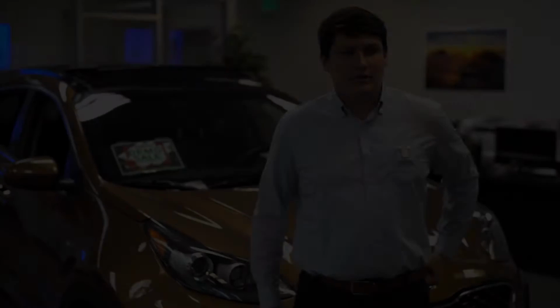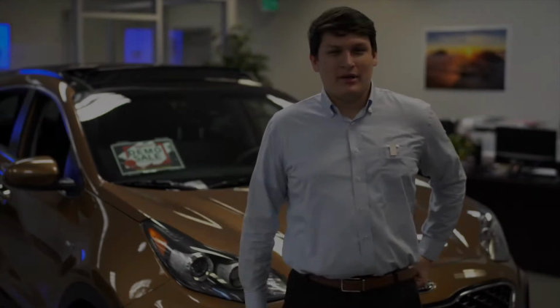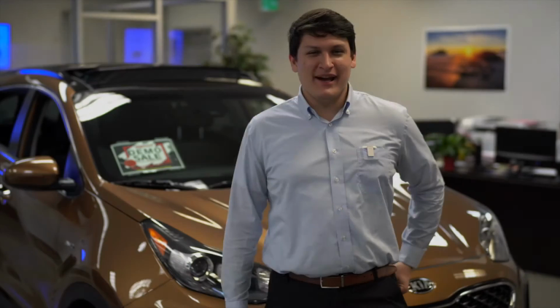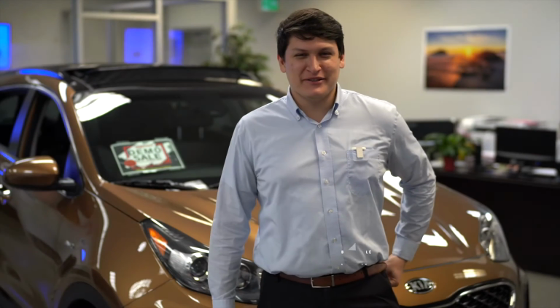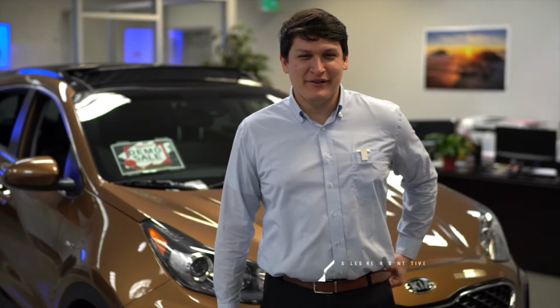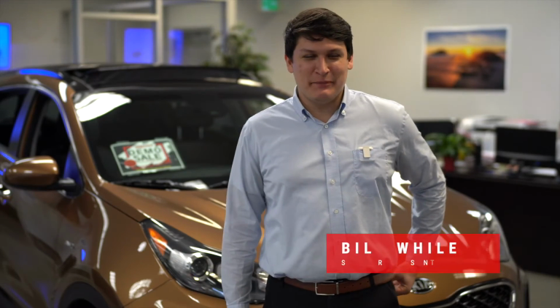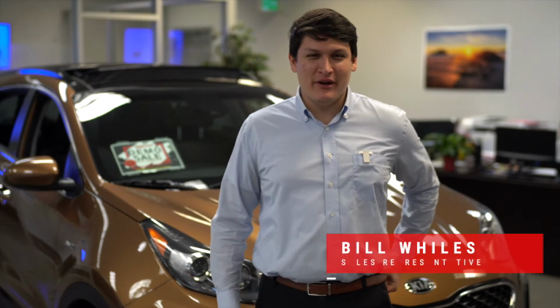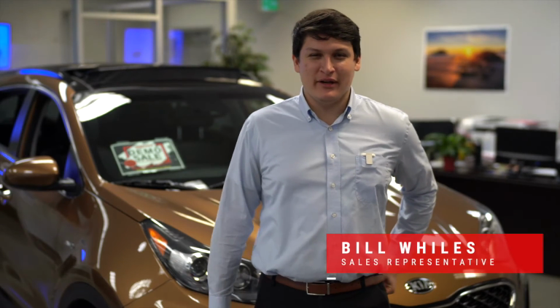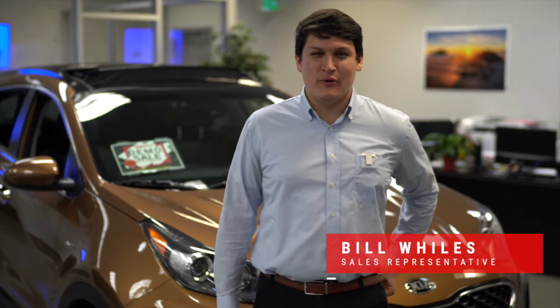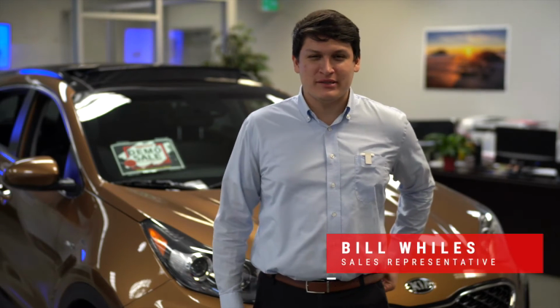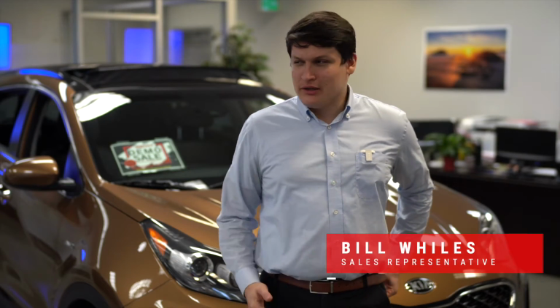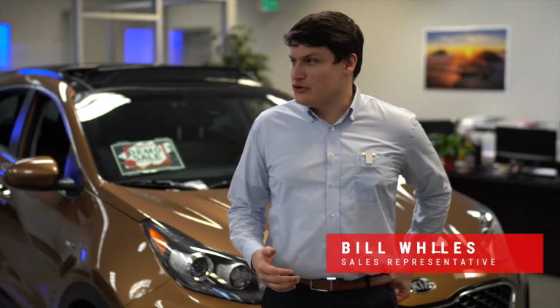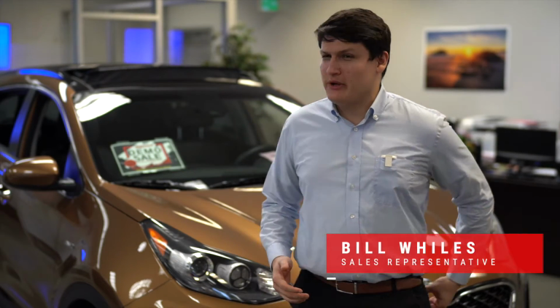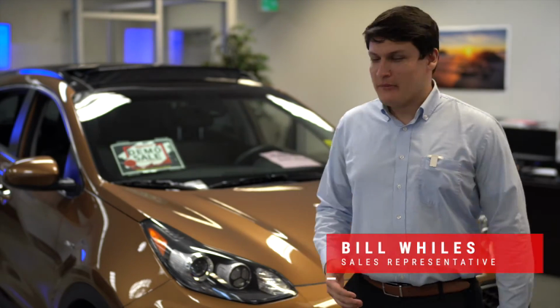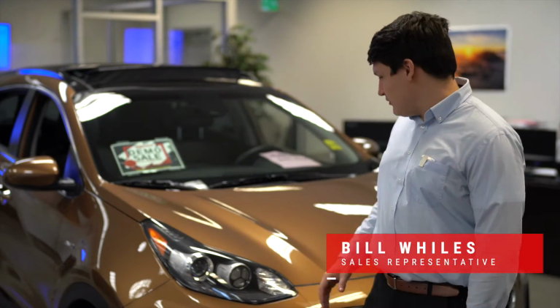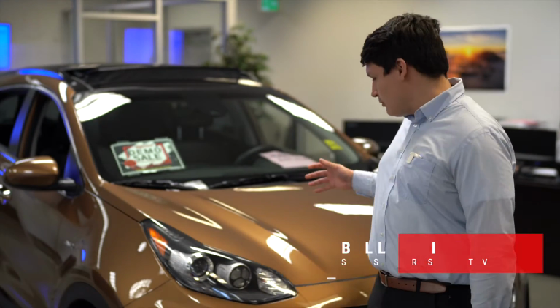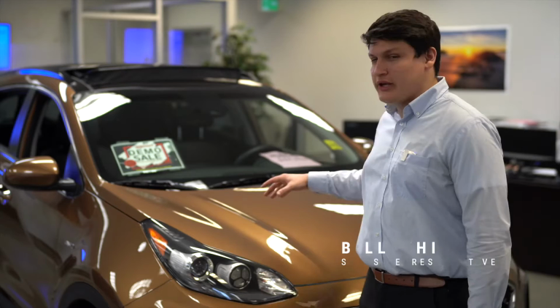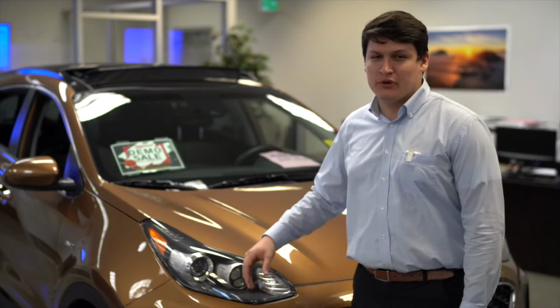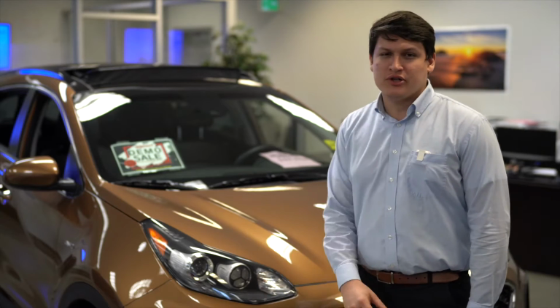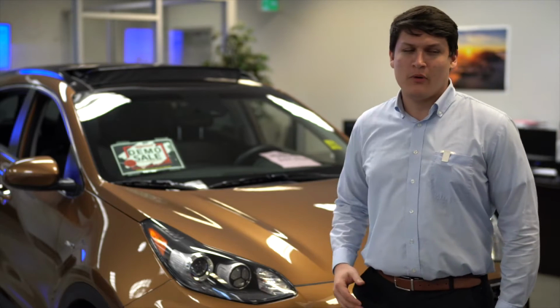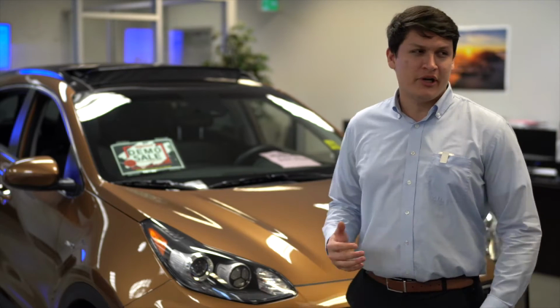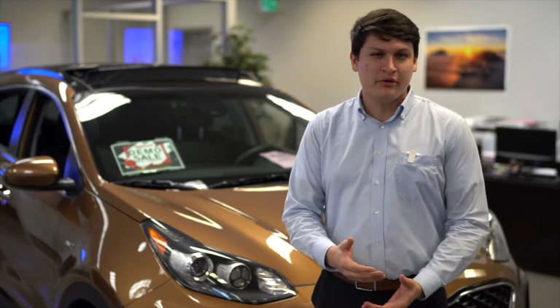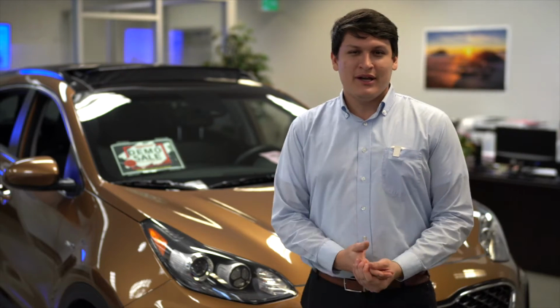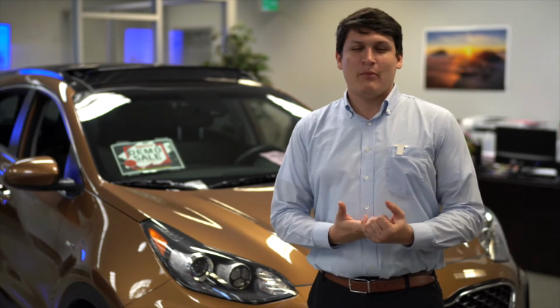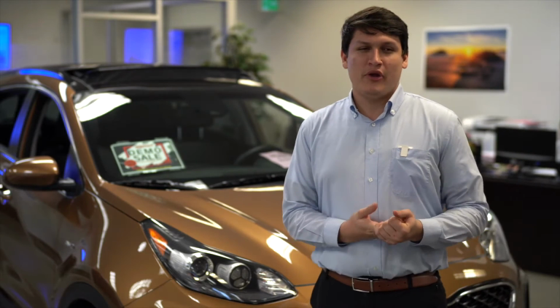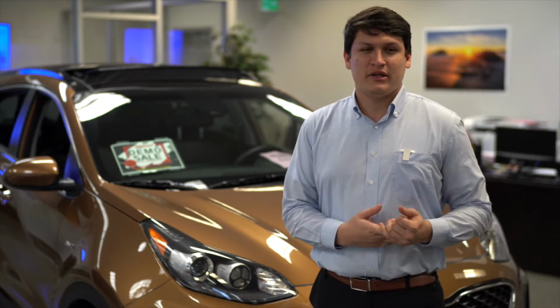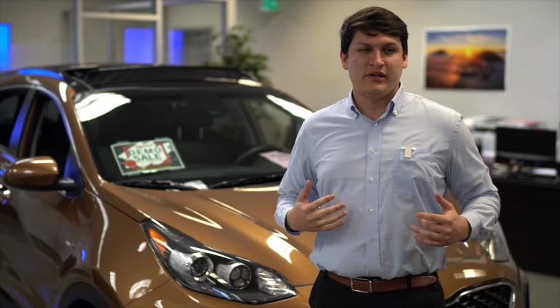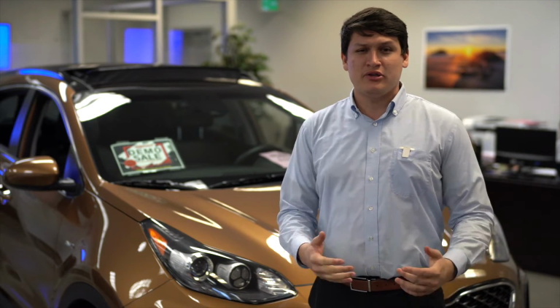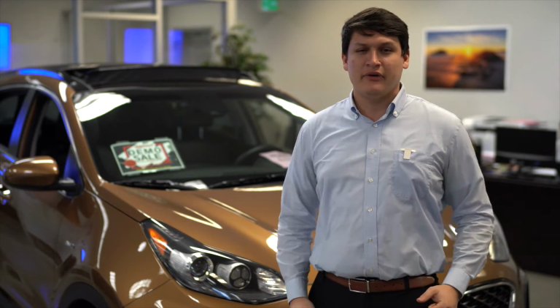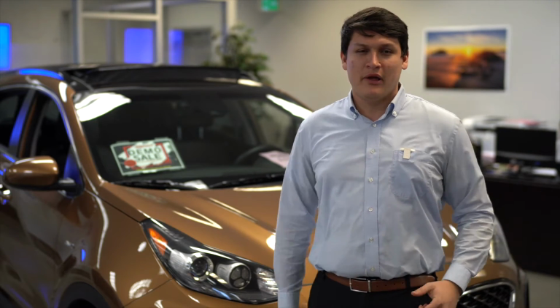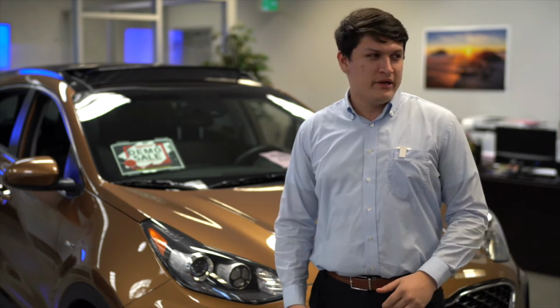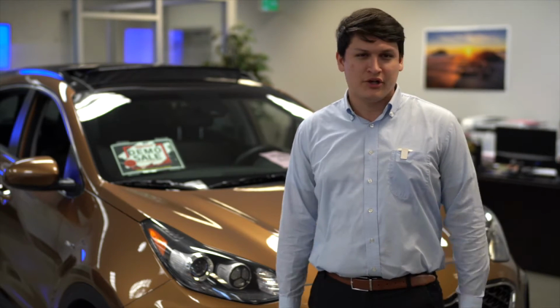Hey guys, how's it going? It's Bill down here at Kia West. Thanks for joining me. I'm here with the Kia Sportage. What I want to touch on is a couple things that Kia does differently from other manufacturers.